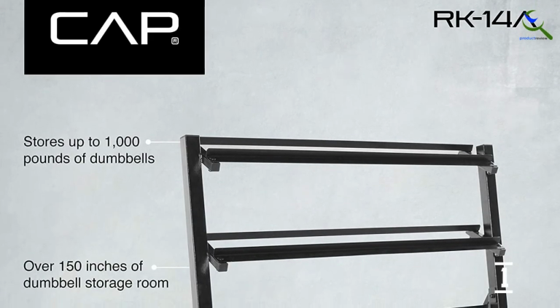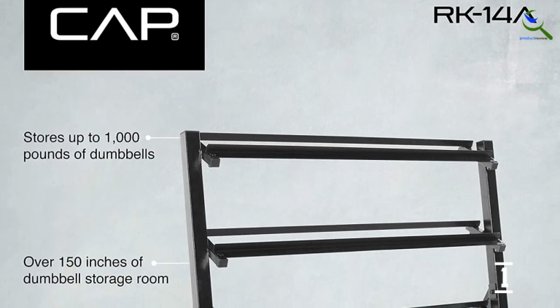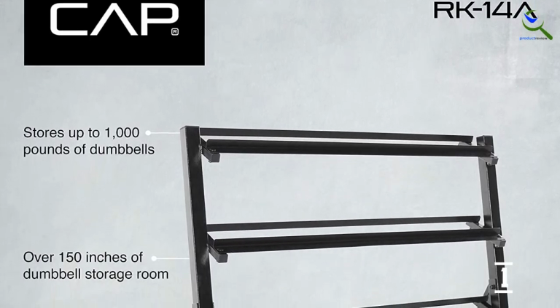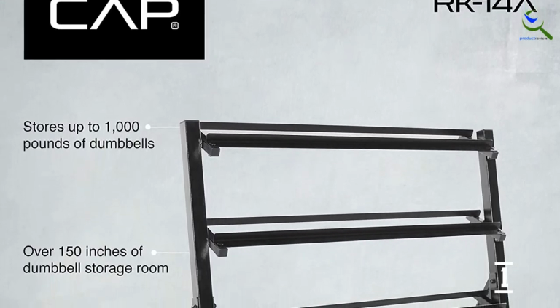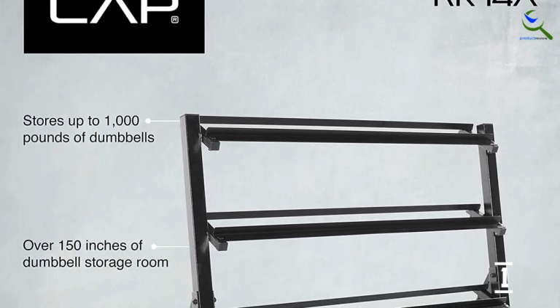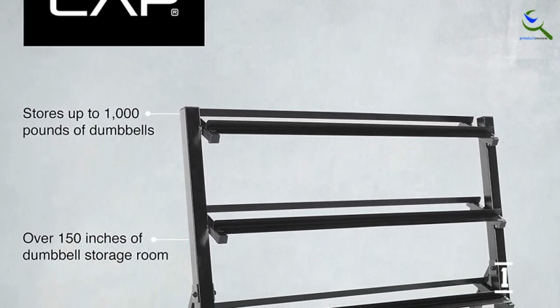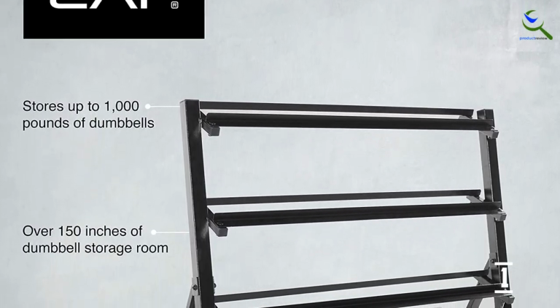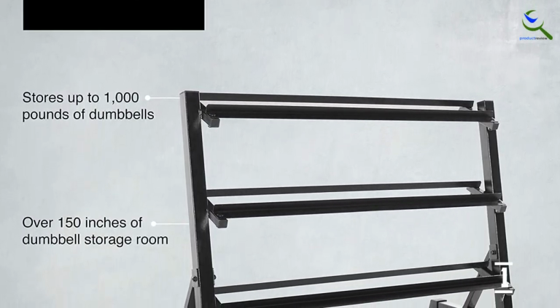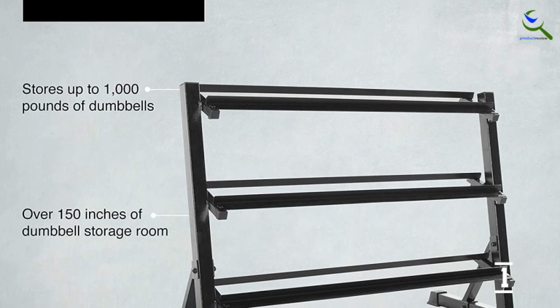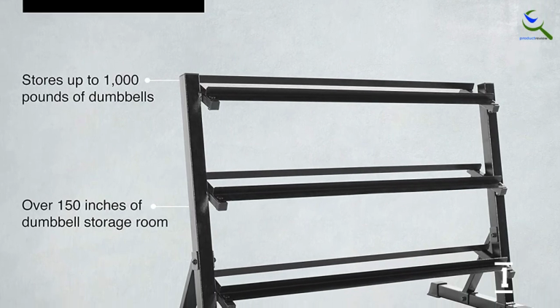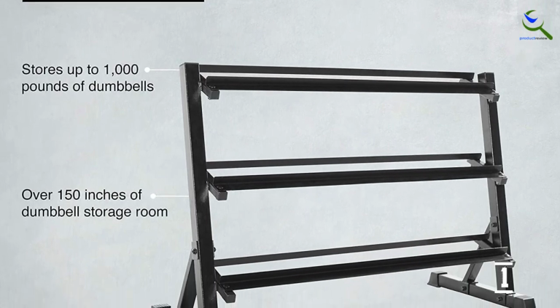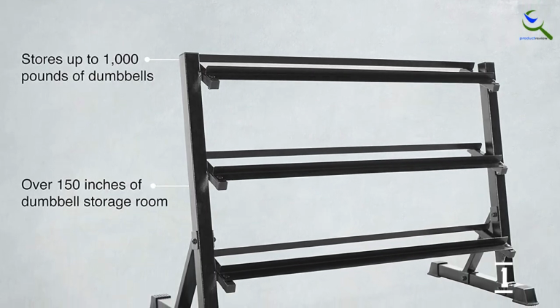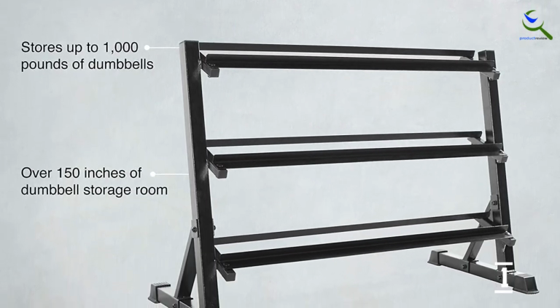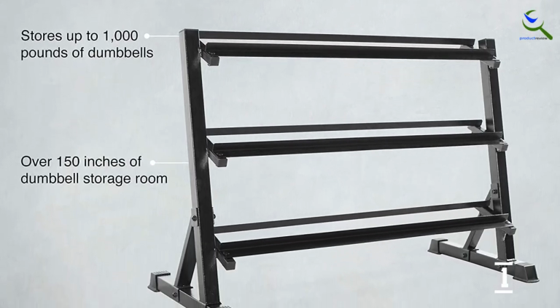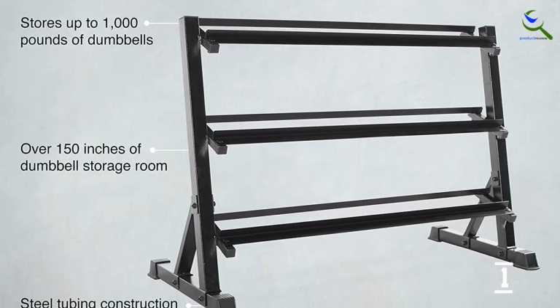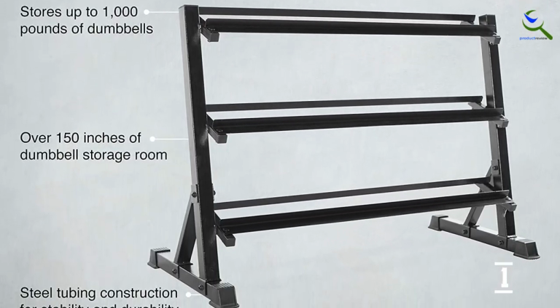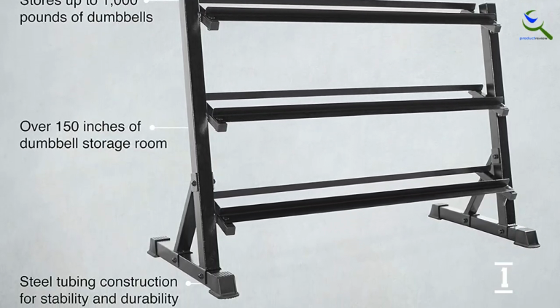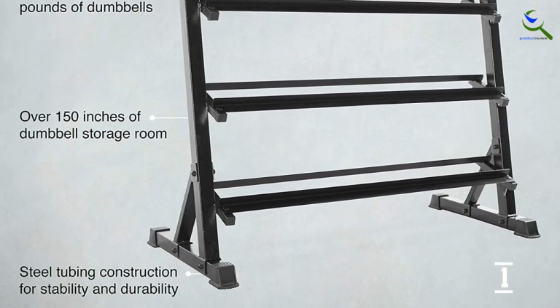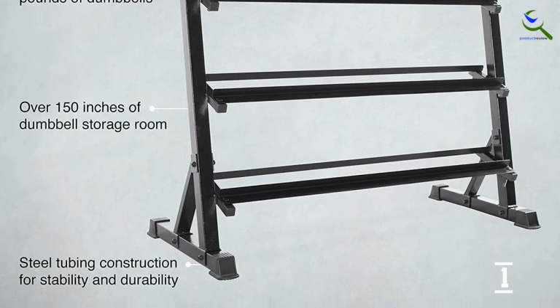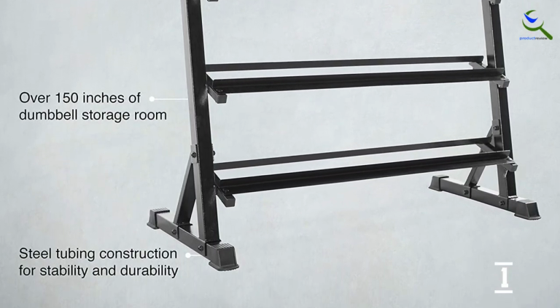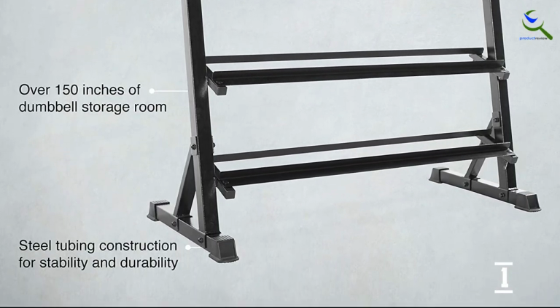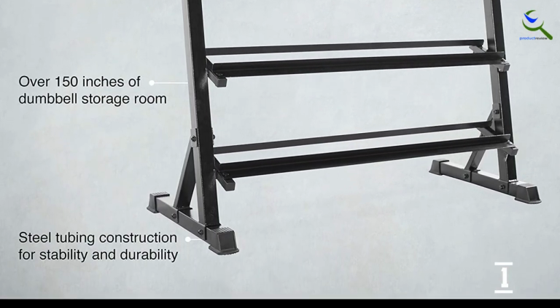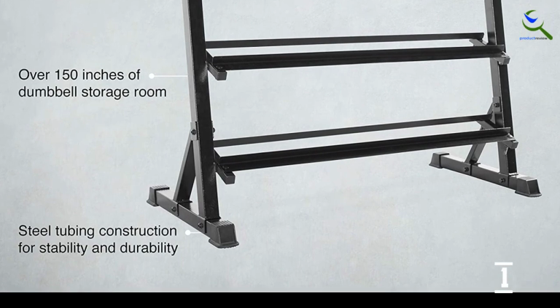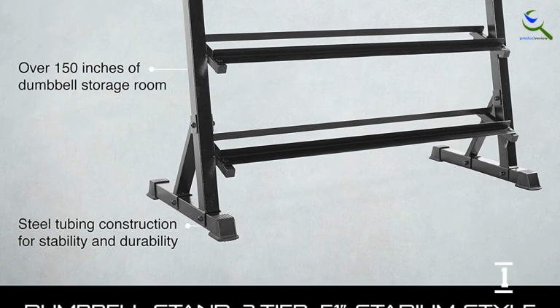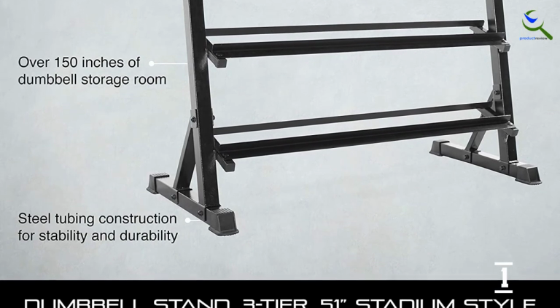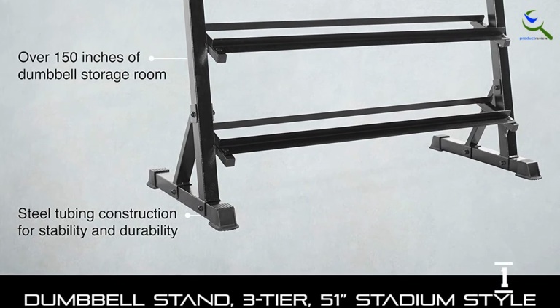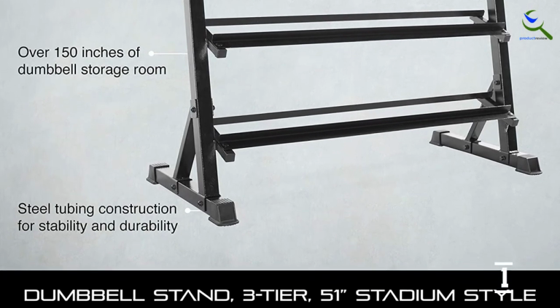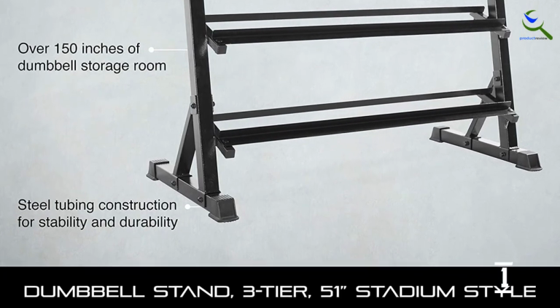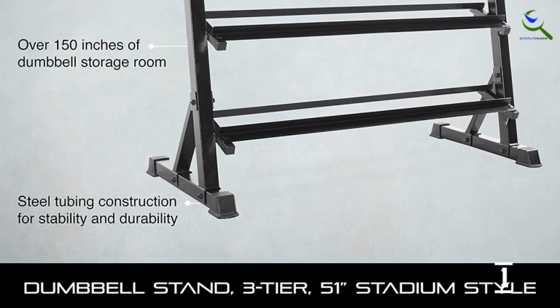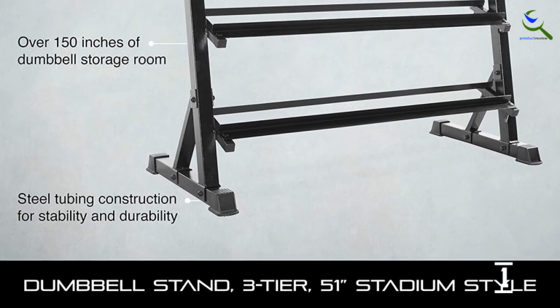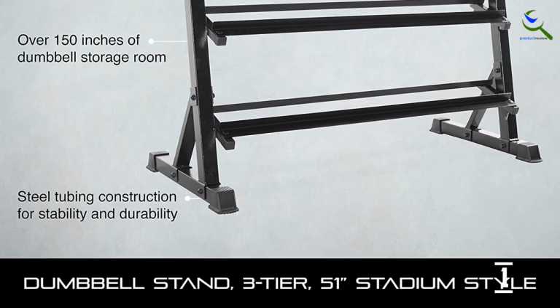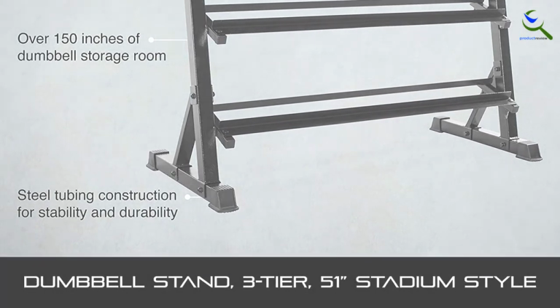It is designed to hold a variety of dumbbells including hex cast iron, hex rubber coated, chrome, and pro style. The steel dumbbell rack features three angled levels for easy lifting and storage.